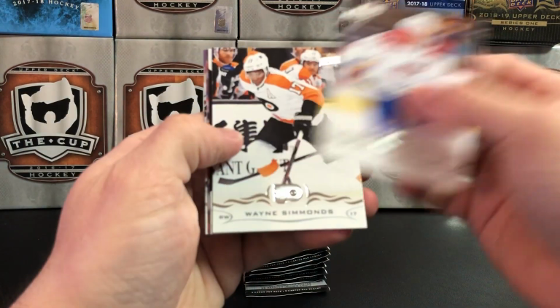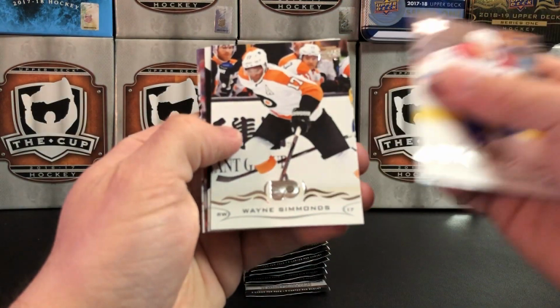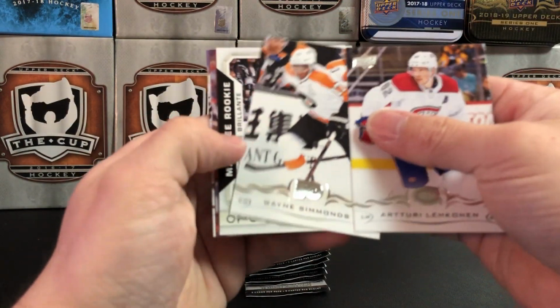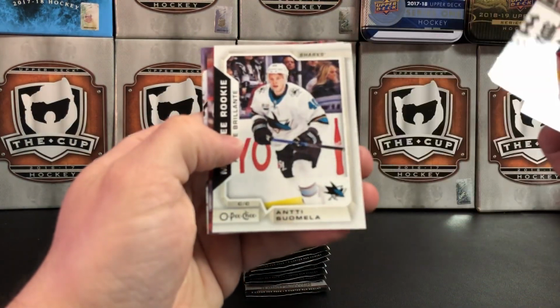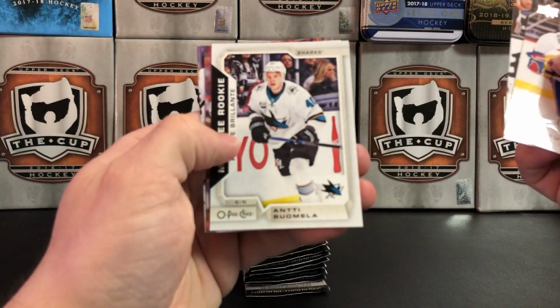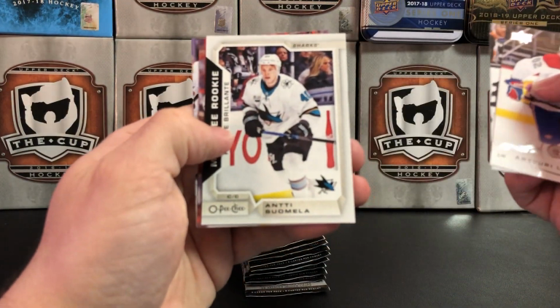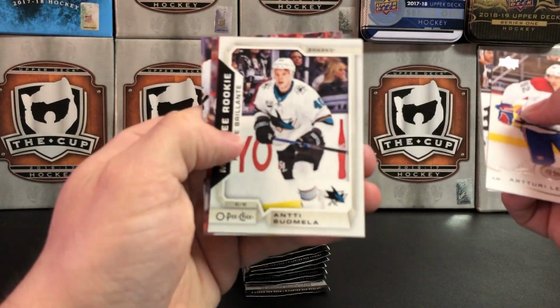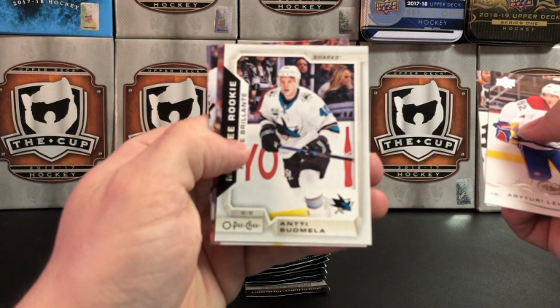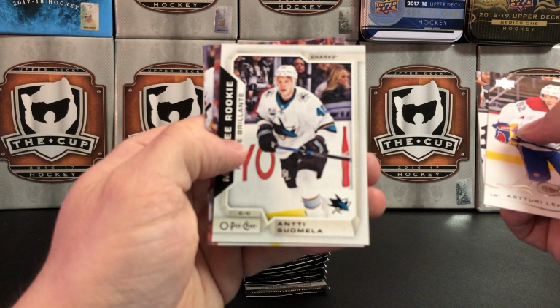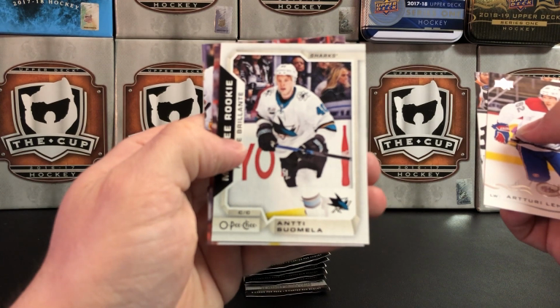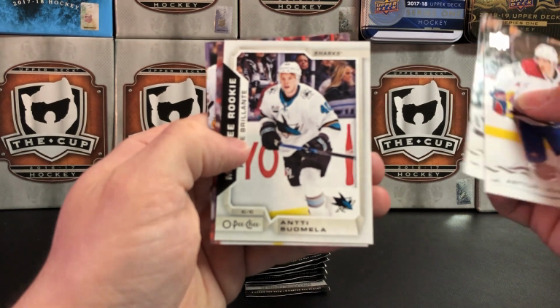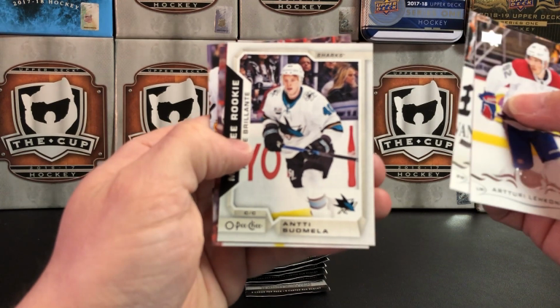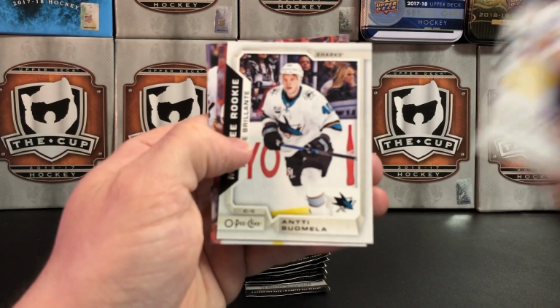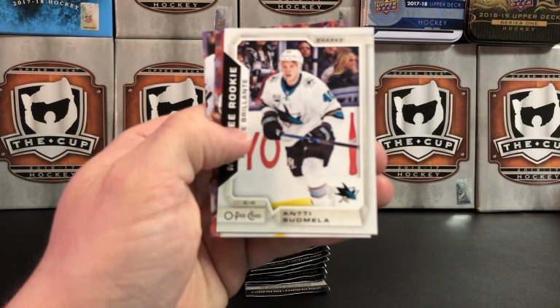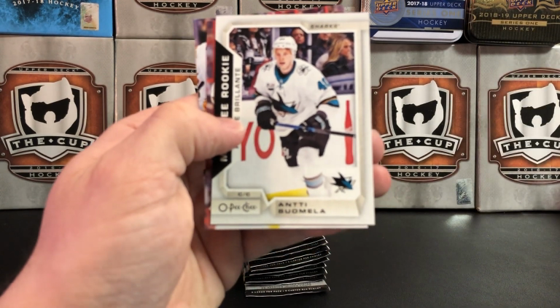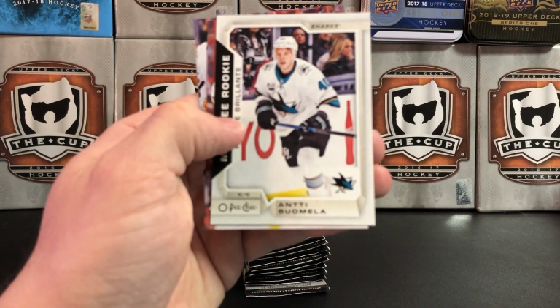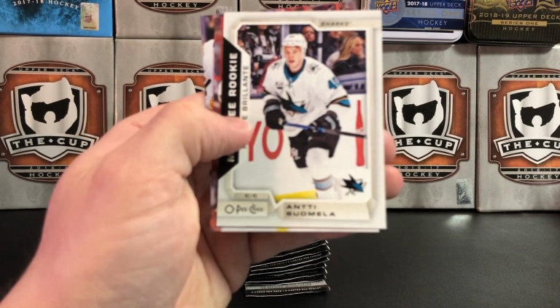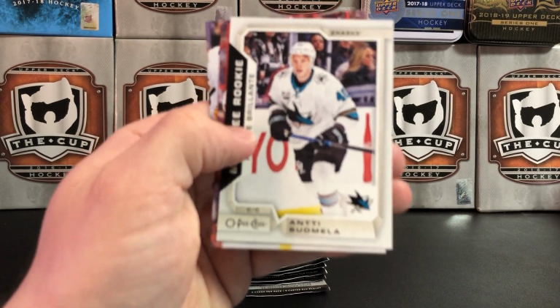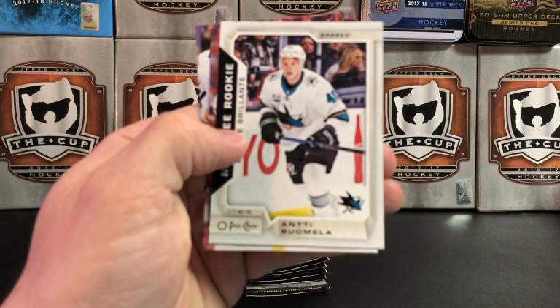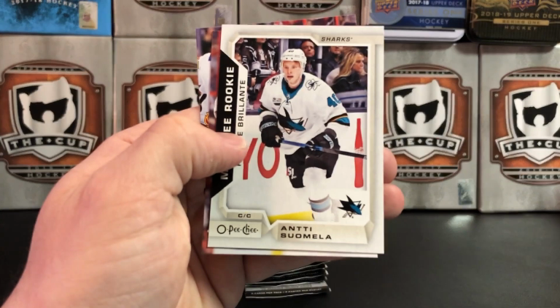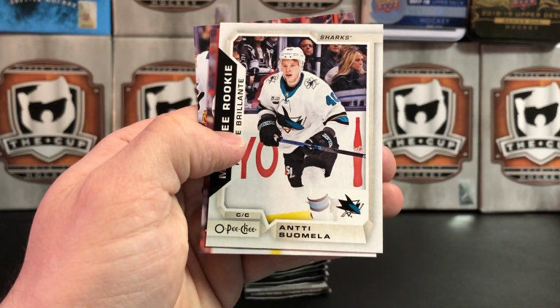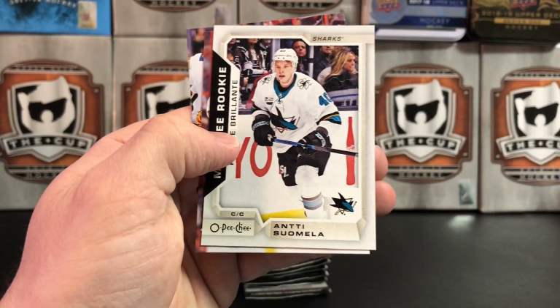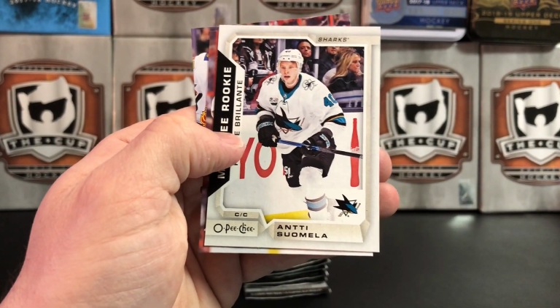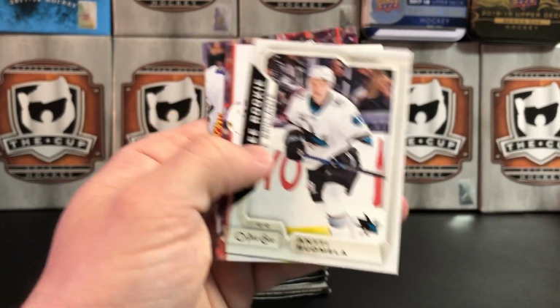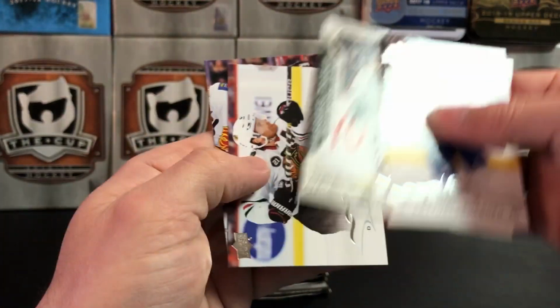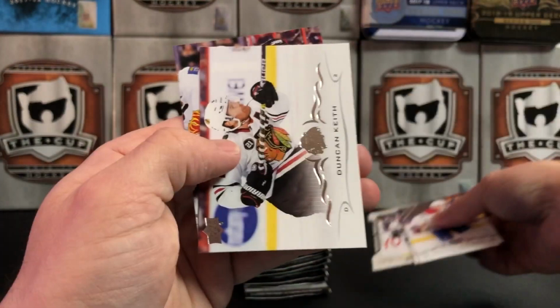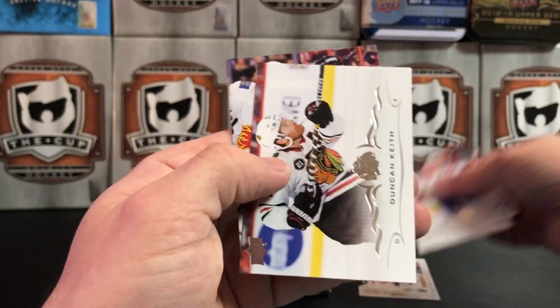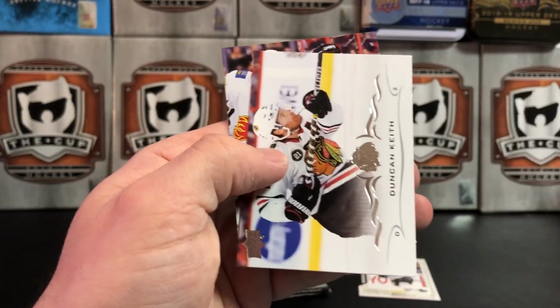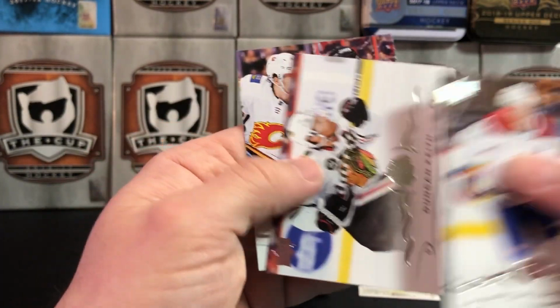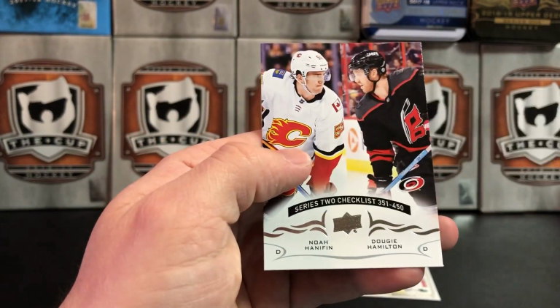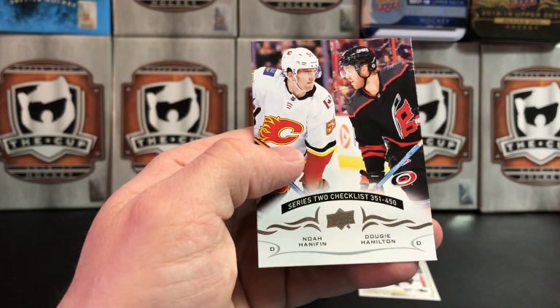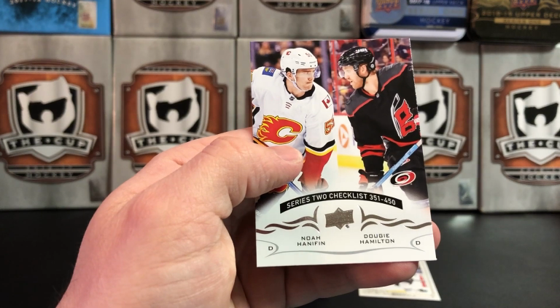Pack one: Turt Lekkonen, Wade Simmons, and OPC Update, Auntie Suomela. There with the focus camera — there we go, it was giving me a hard time today. Ducky Keith and a checklist.